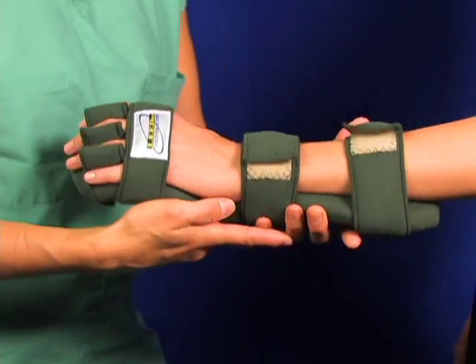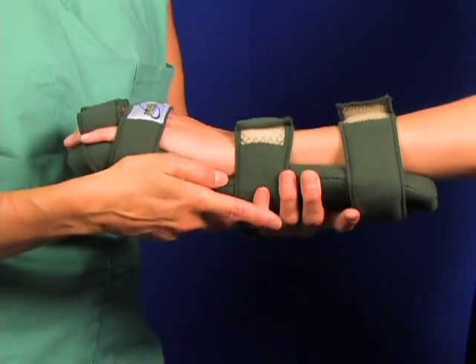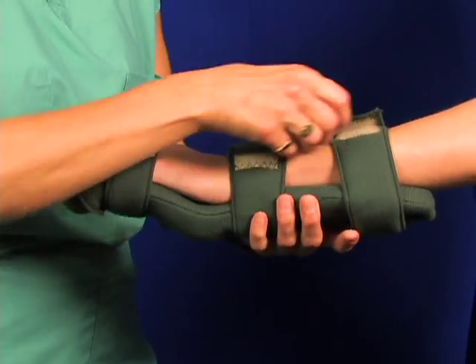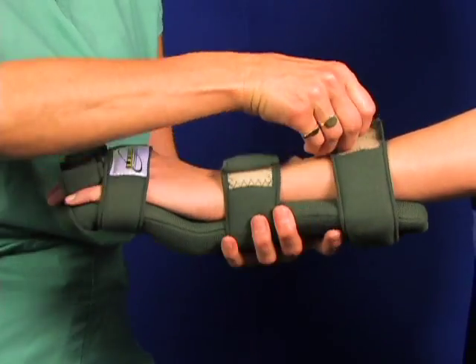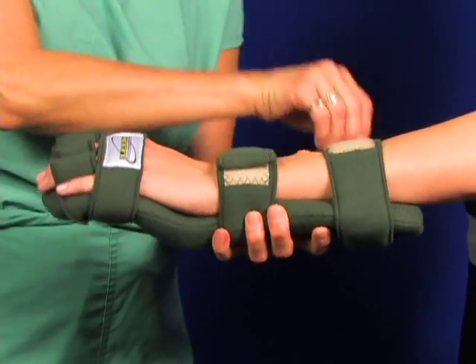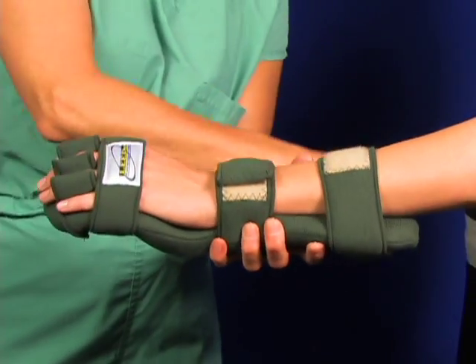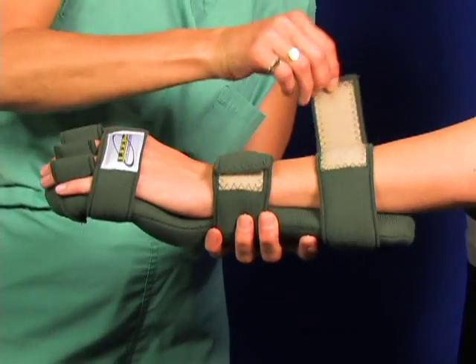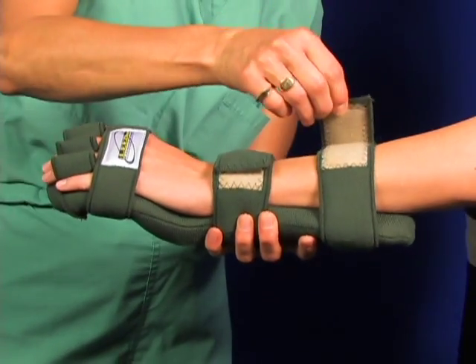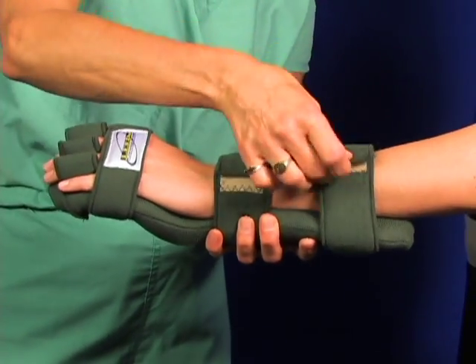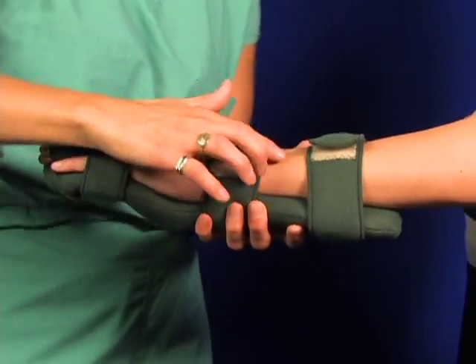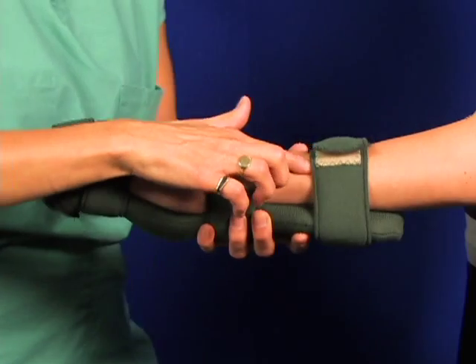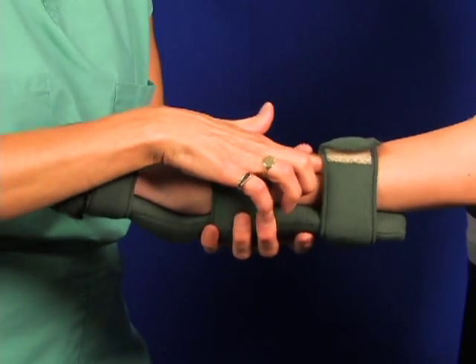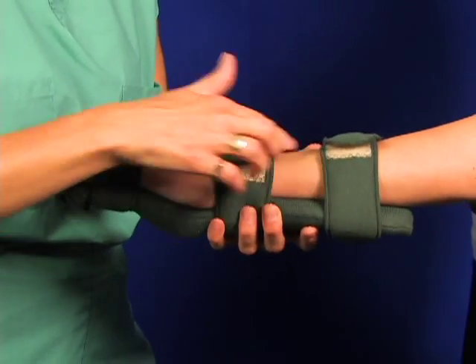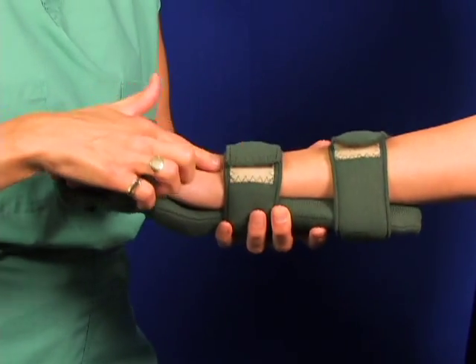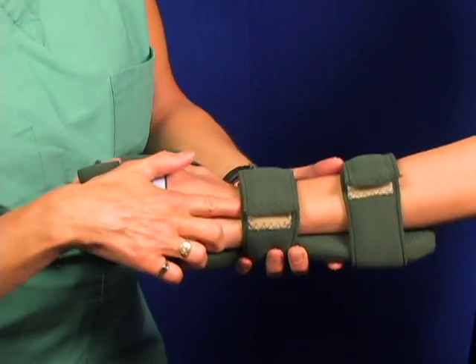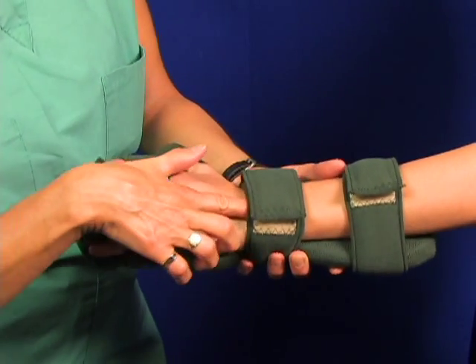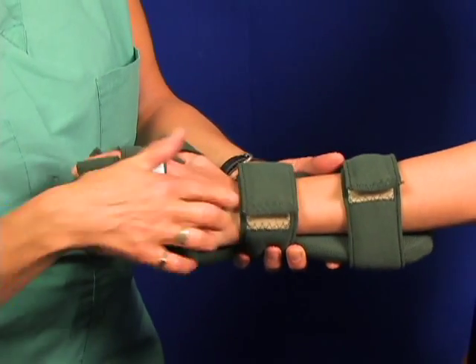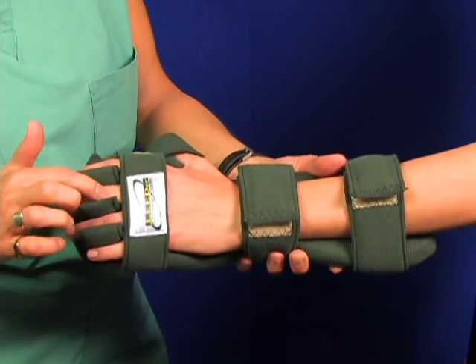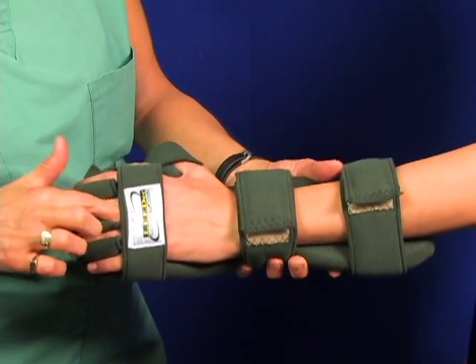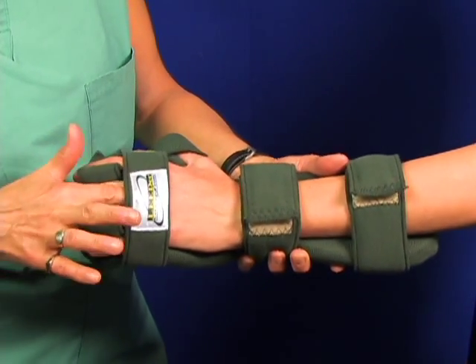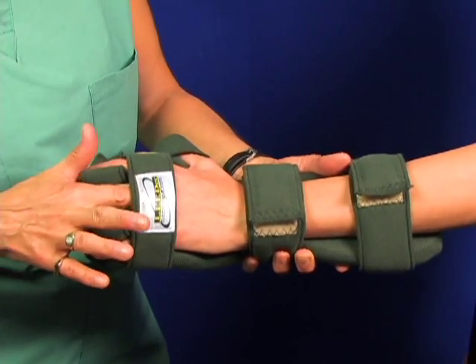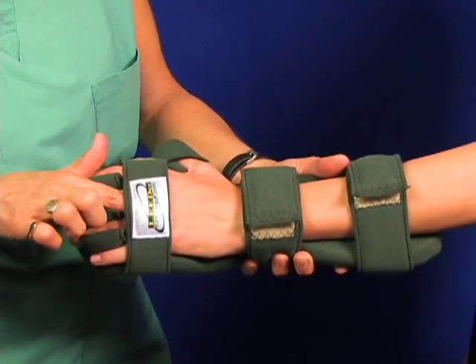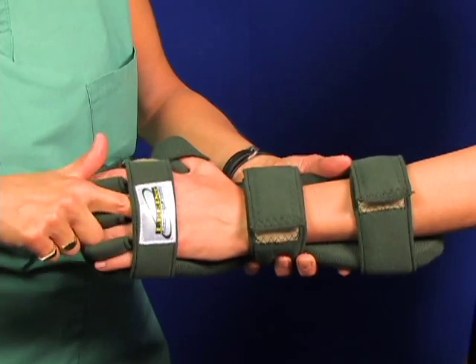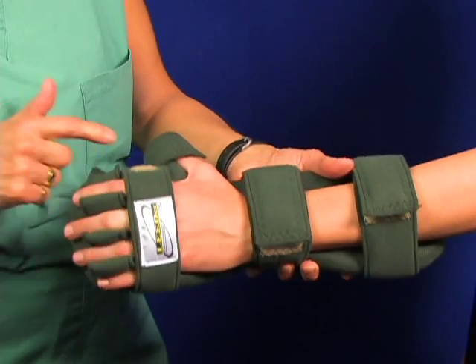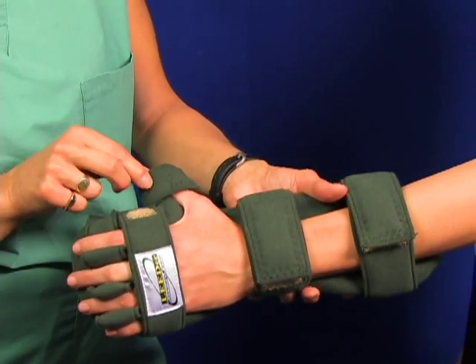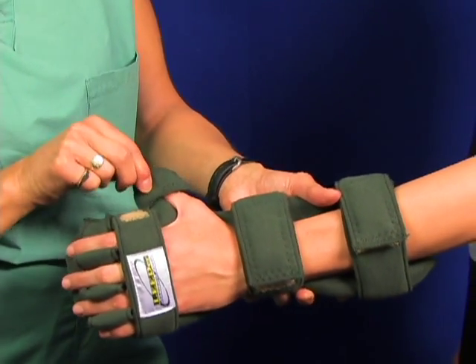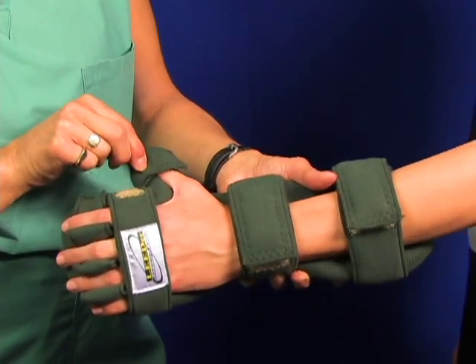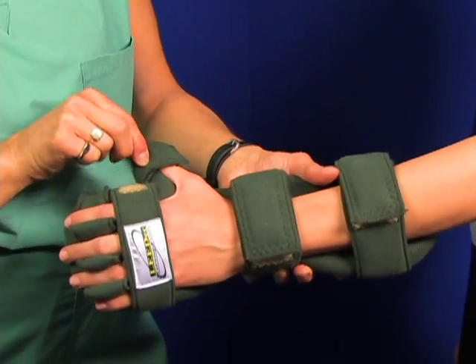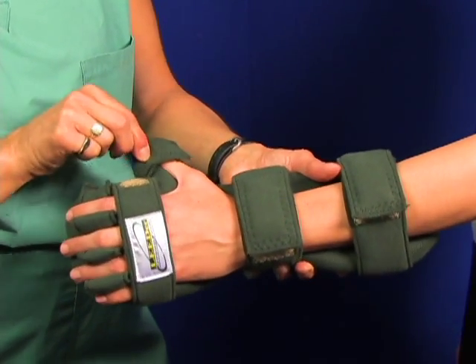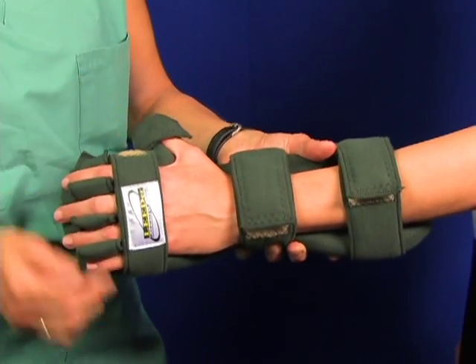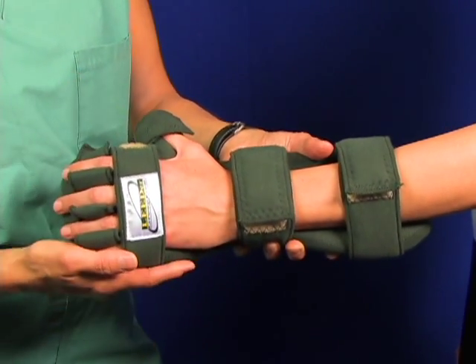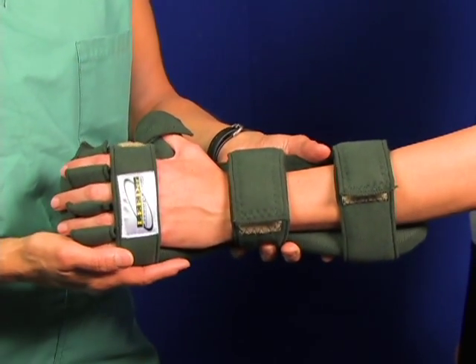After all preliminary strapping is done, go back and check the tensions. Readjust as necessary. Check for pressure underneath the straps. Make sure you have a good fit. Make sure the thumb is loose — not too tight.